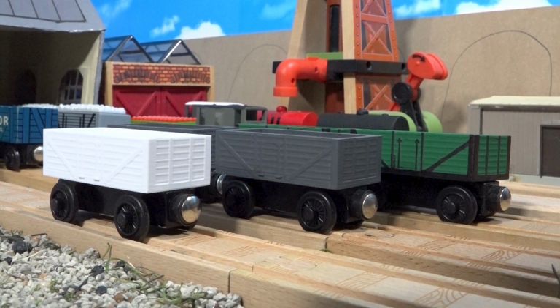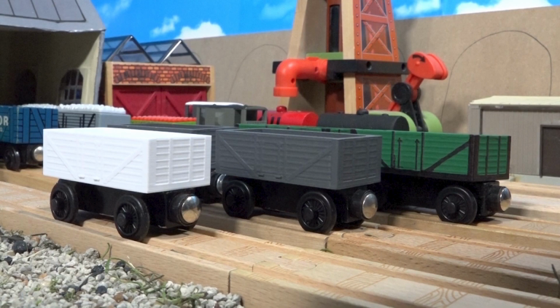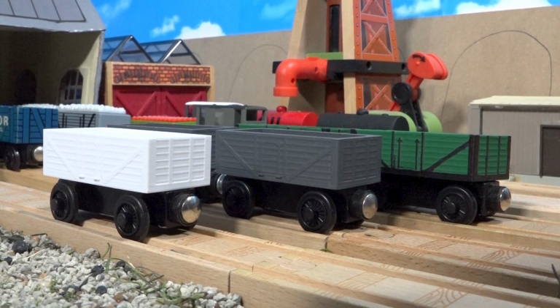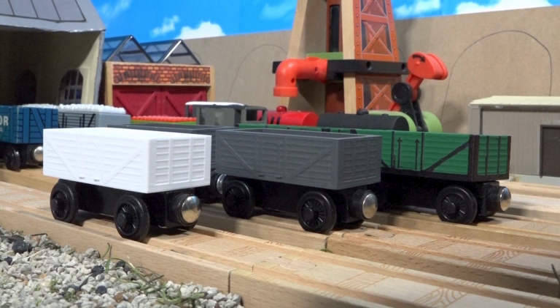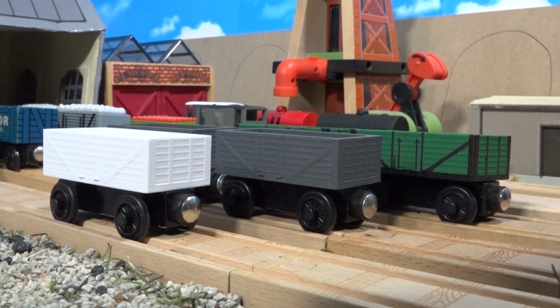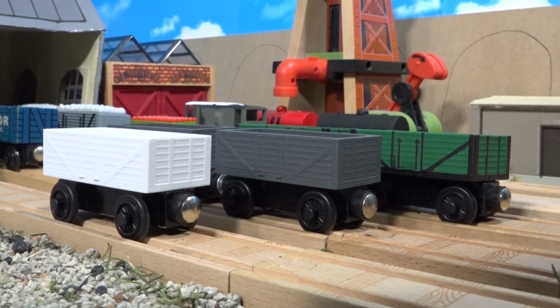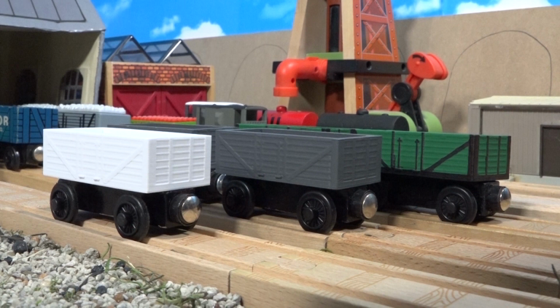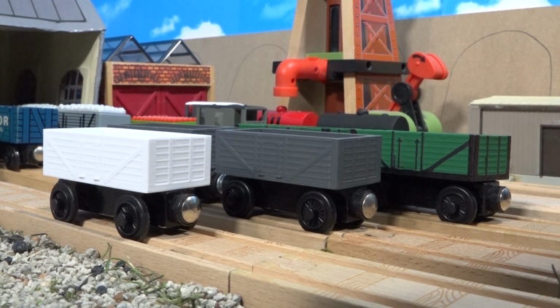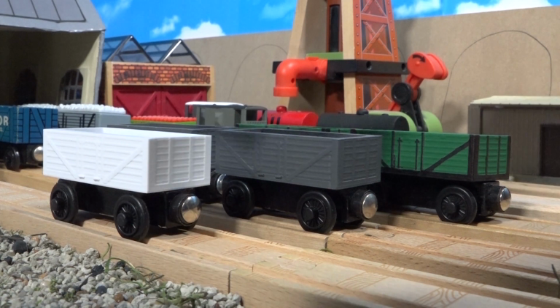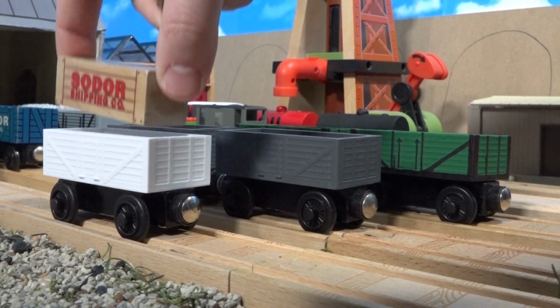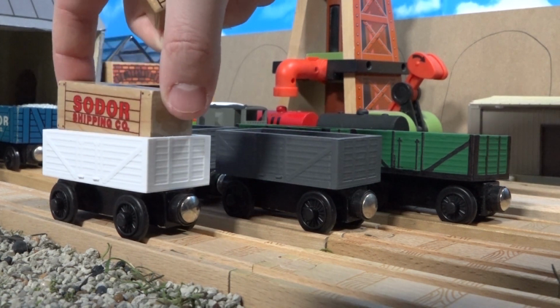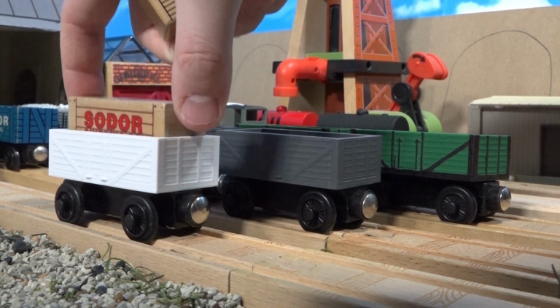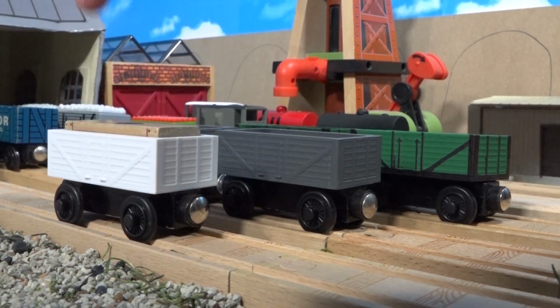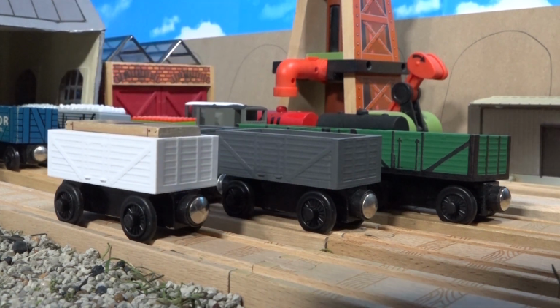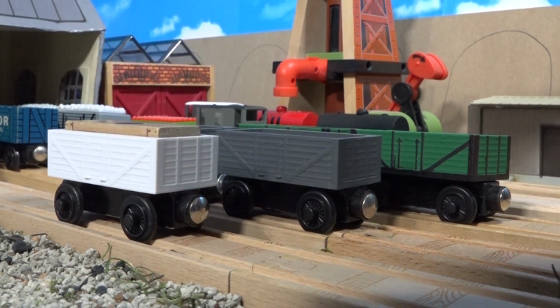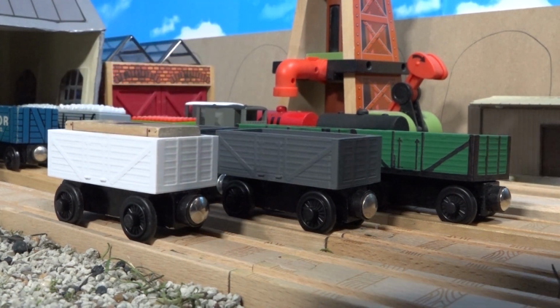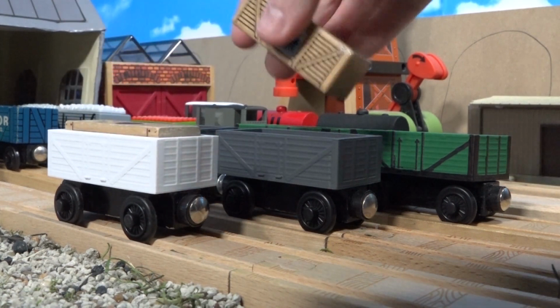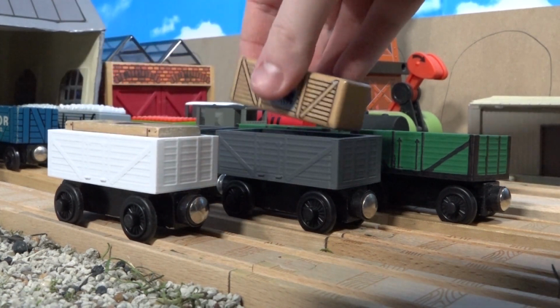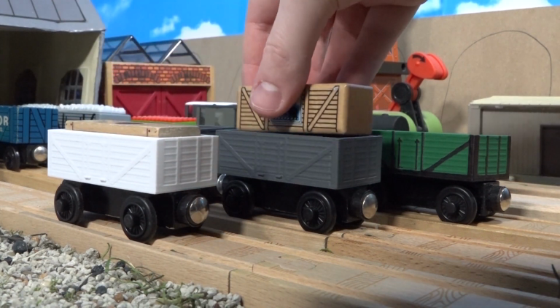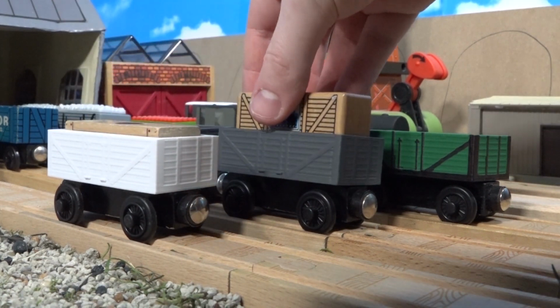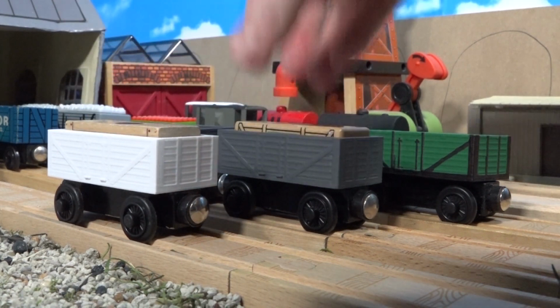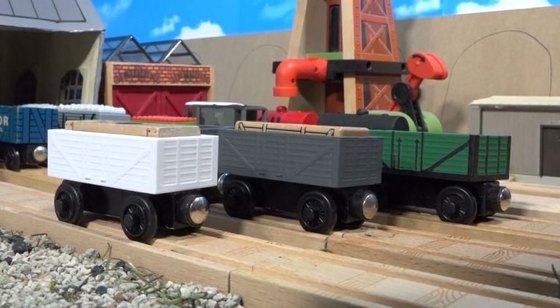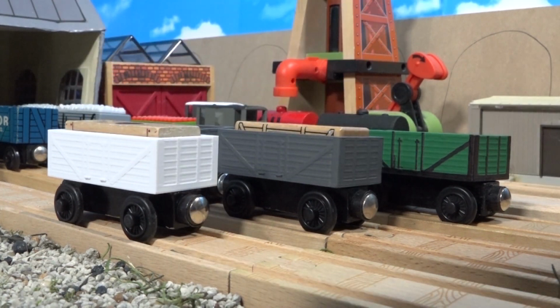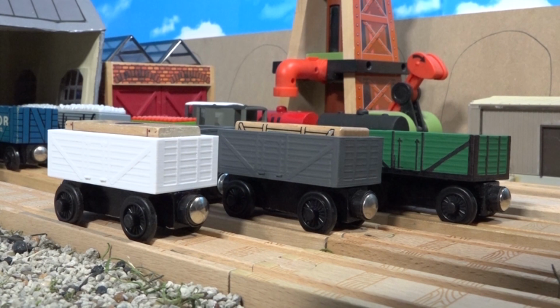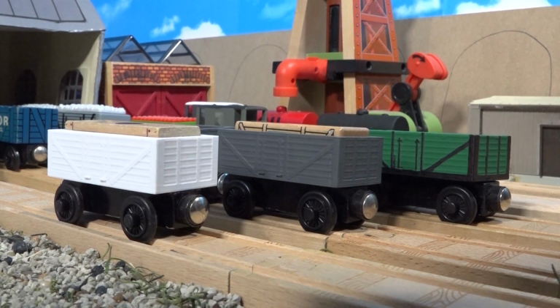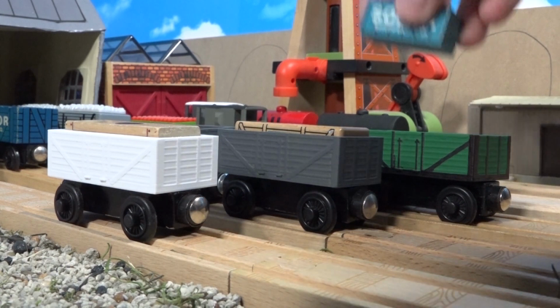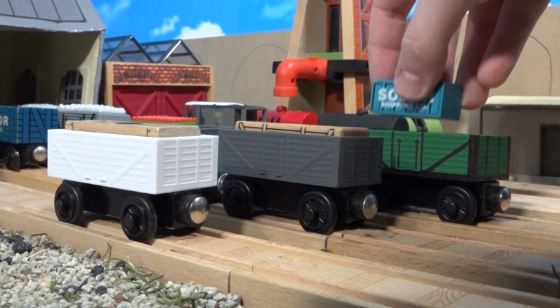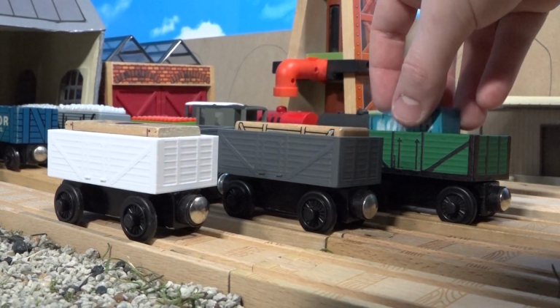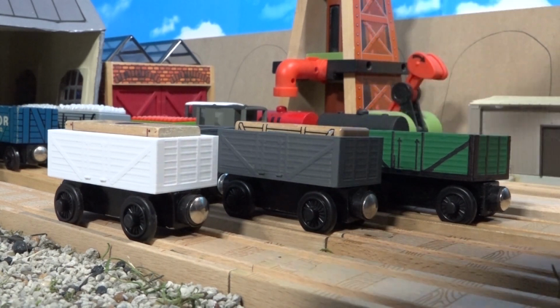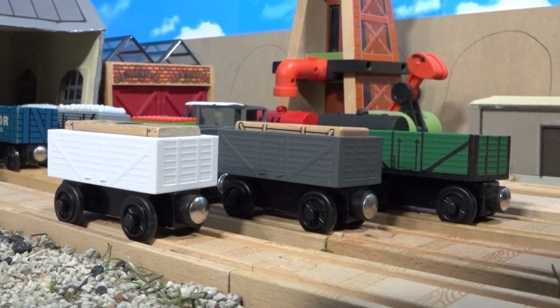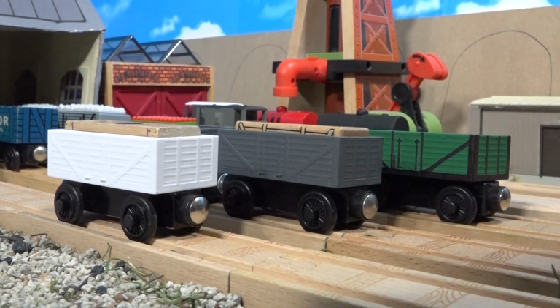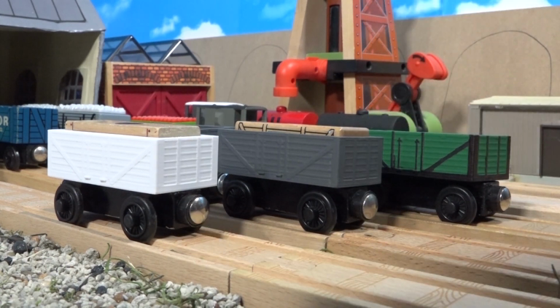Don't get me wrong though, these are still pretty detailed. They hold cargo pieces, since these are meant to replace cargo cars, but they can also hold pretty much whatever your imagination desires.